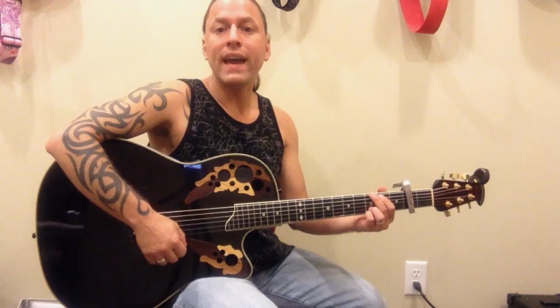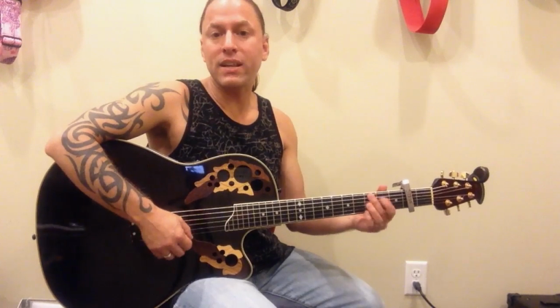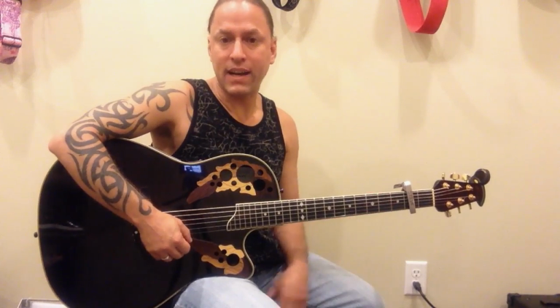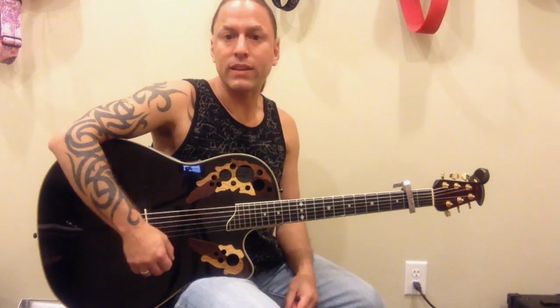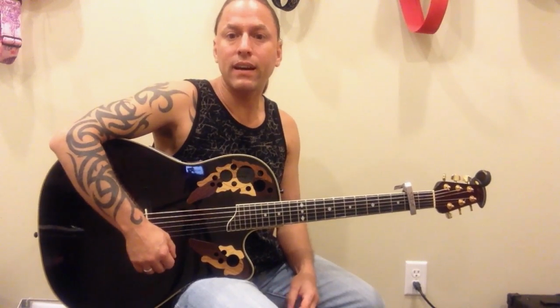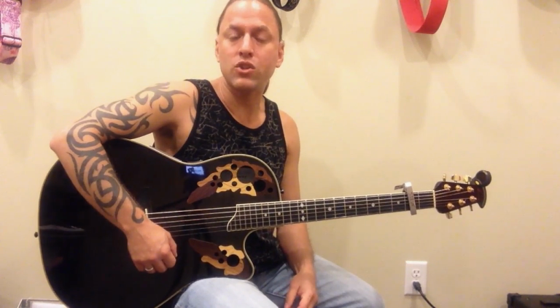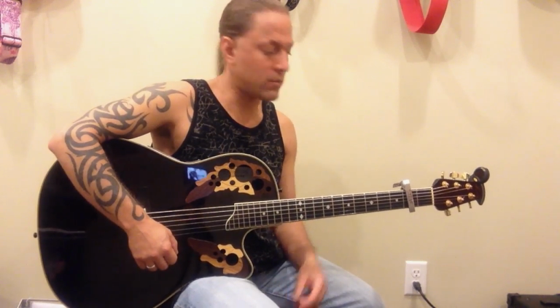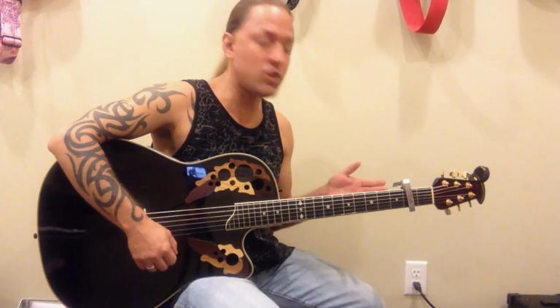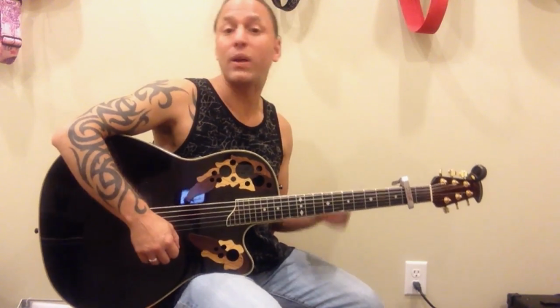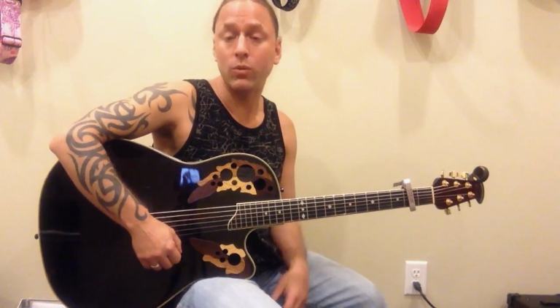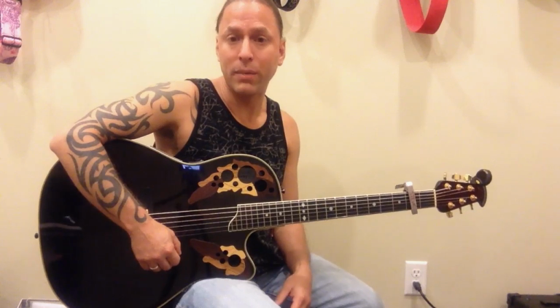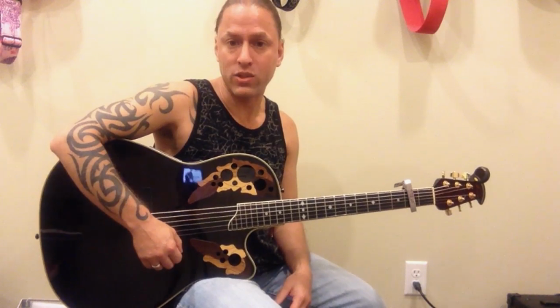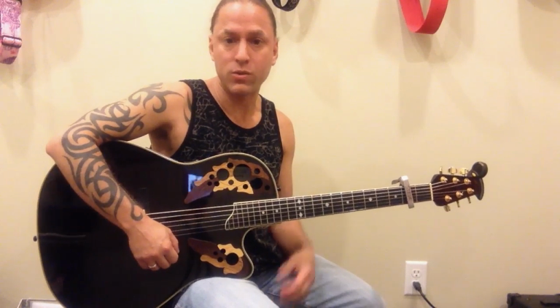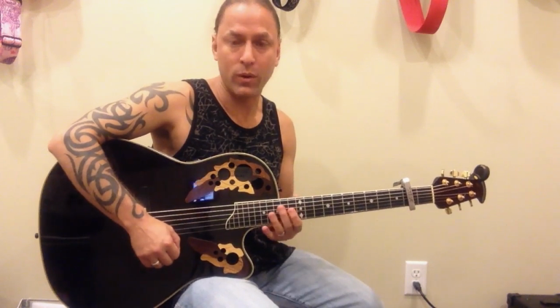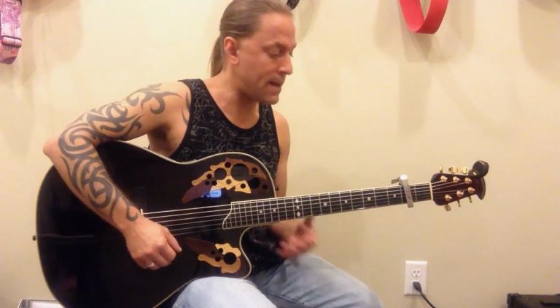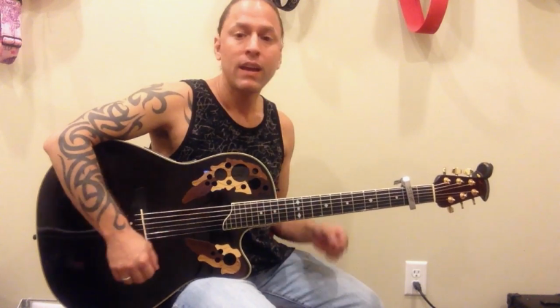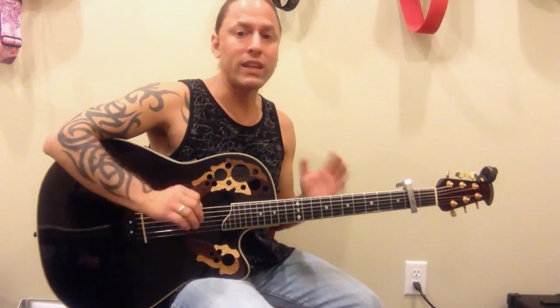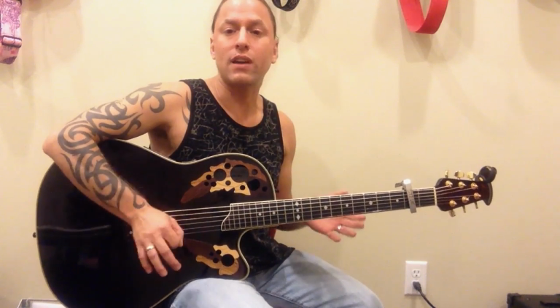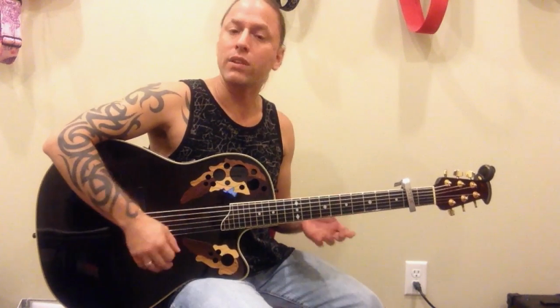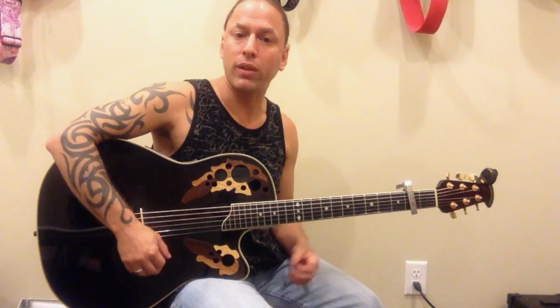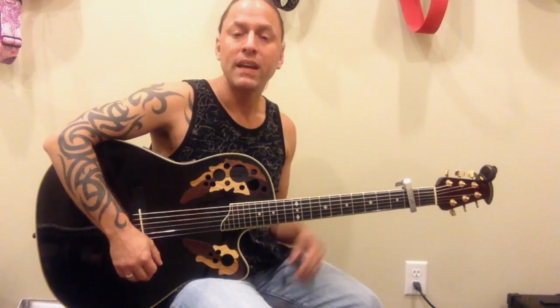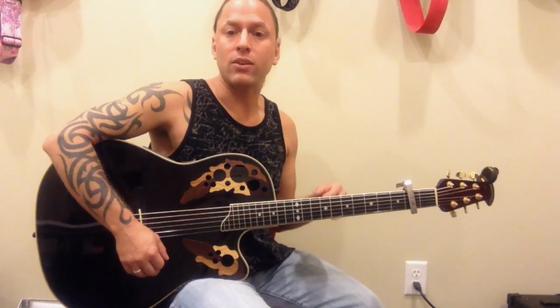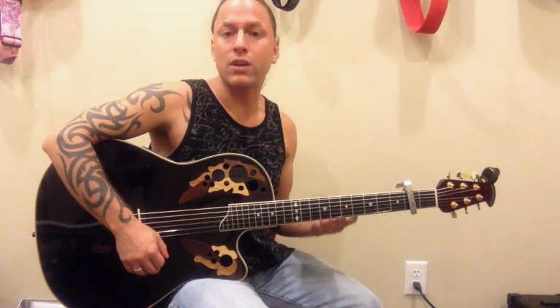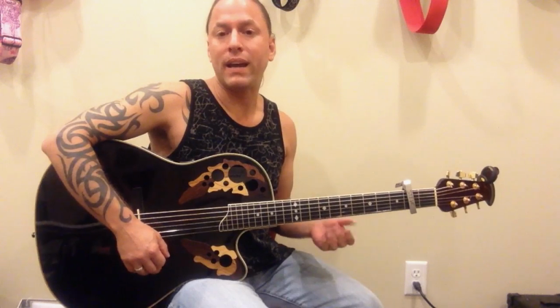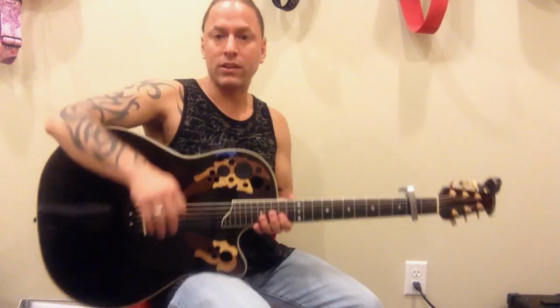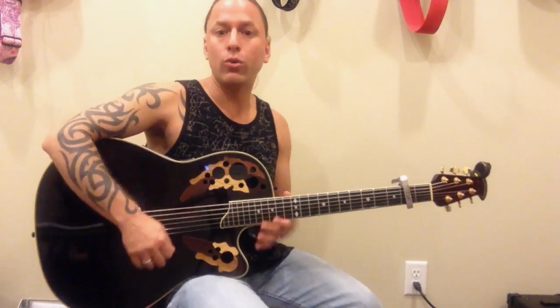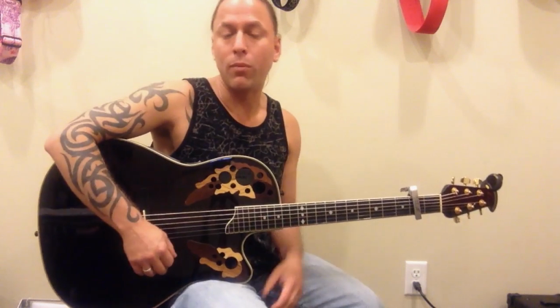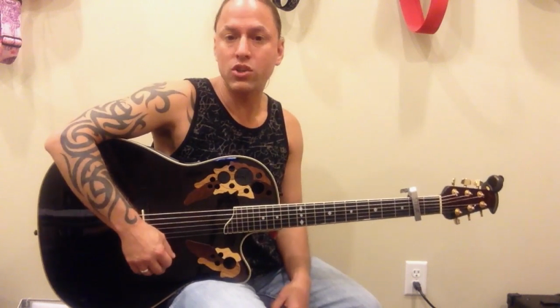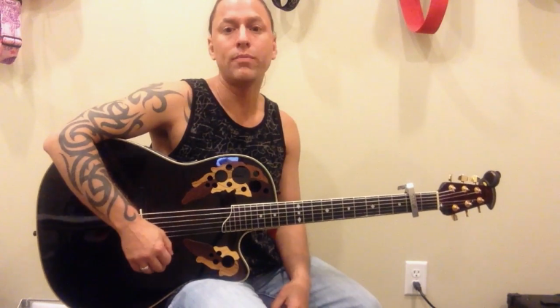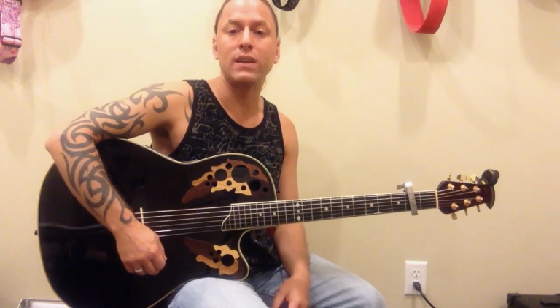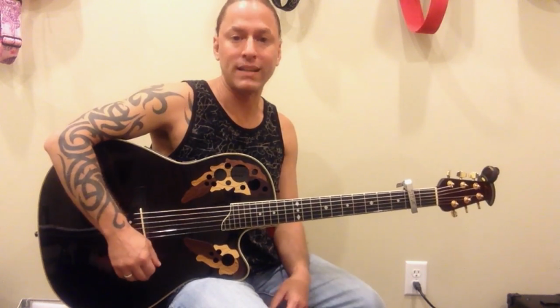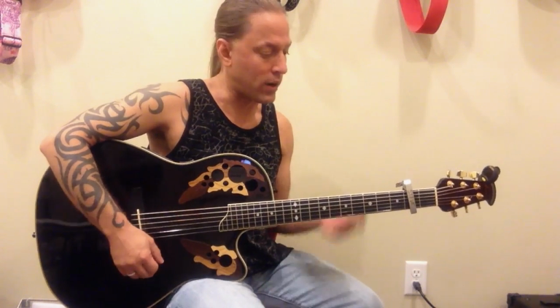Hey everybody, Steve Stein here again. I'm going to teach you how to play Wagon Wheel by Darius Rucker. This was a request I had — a really easy song and really fun to play. It's an old song by a band called Old Crow Medicine Show that was redone by Darius Rucker.